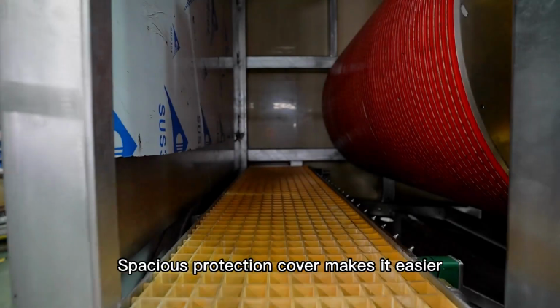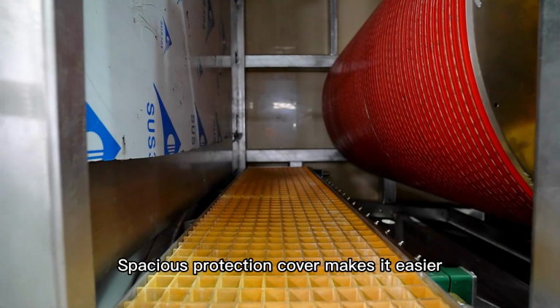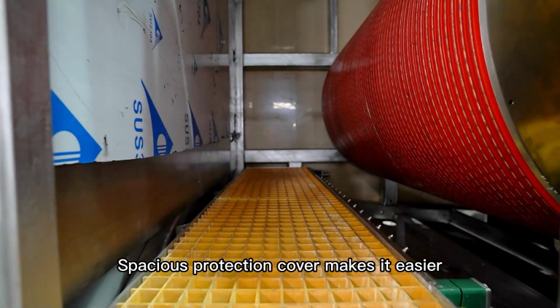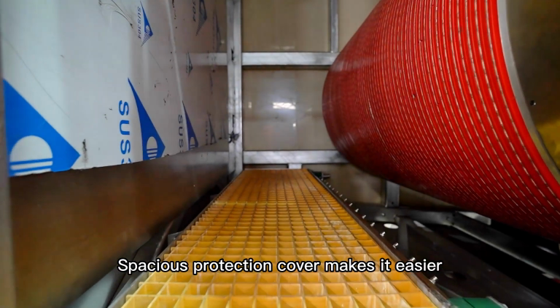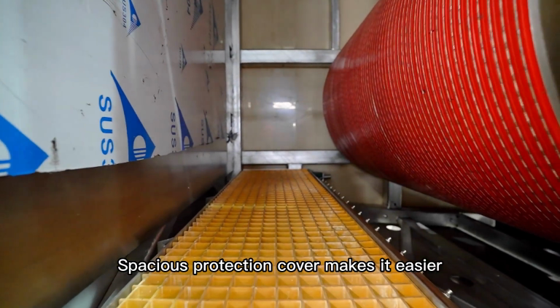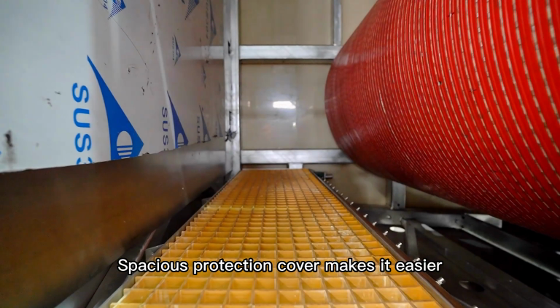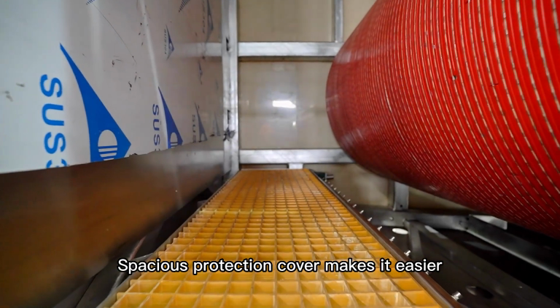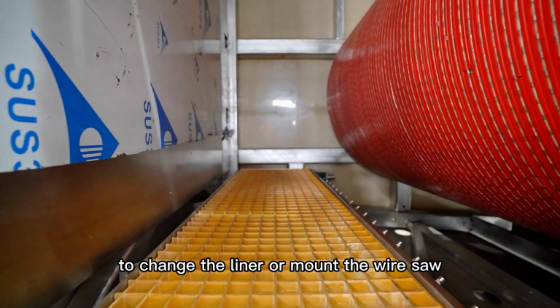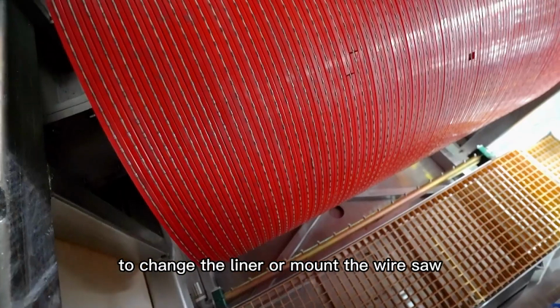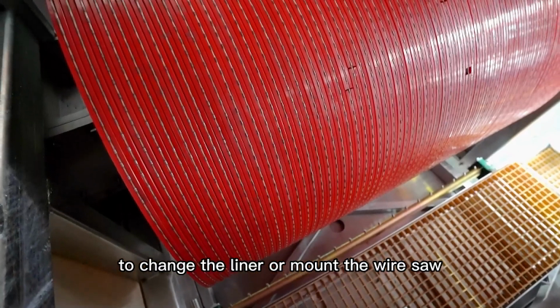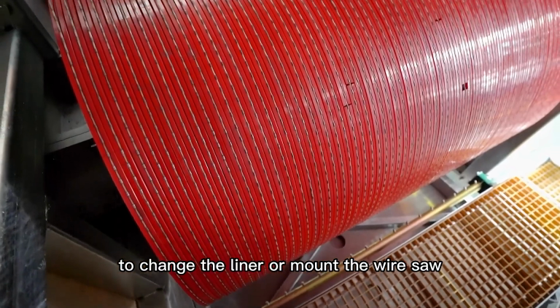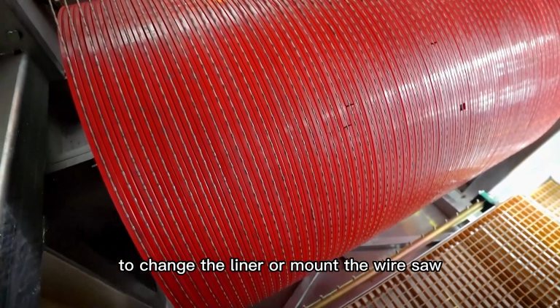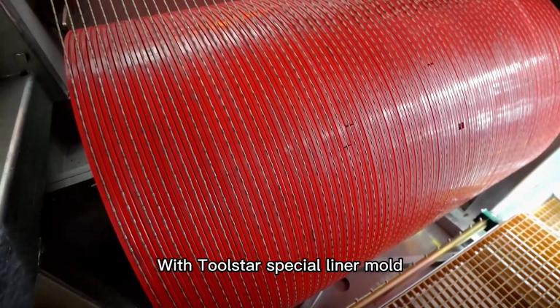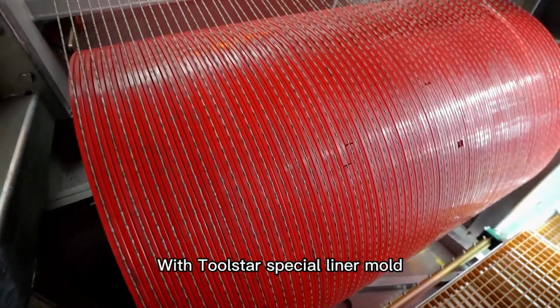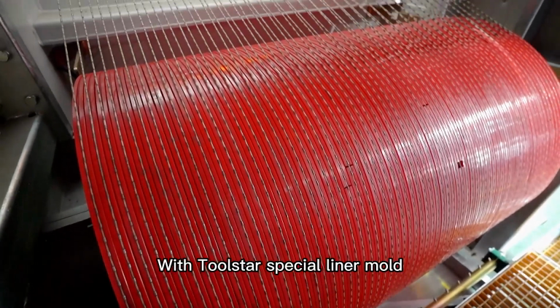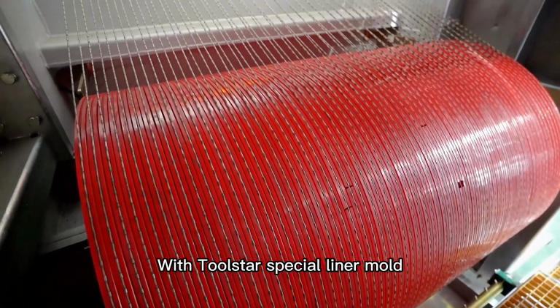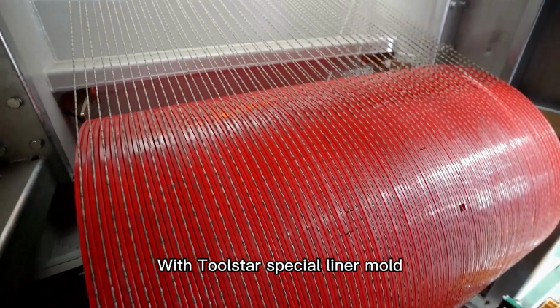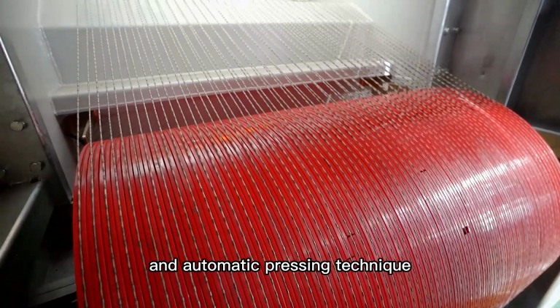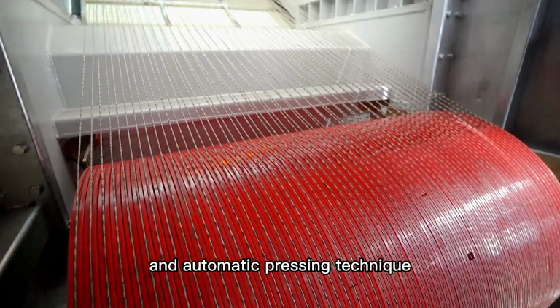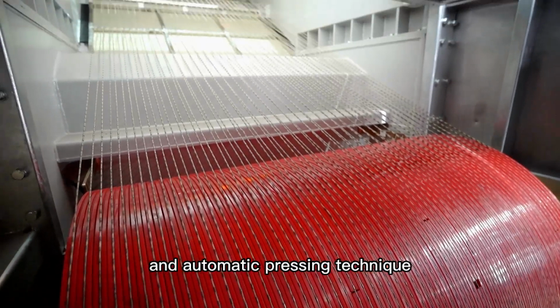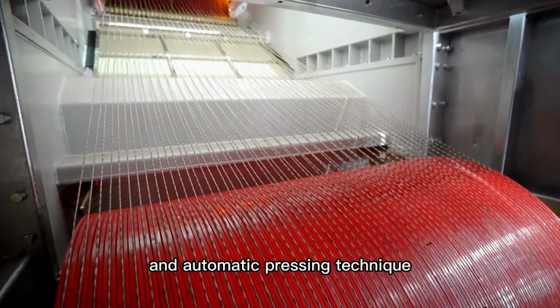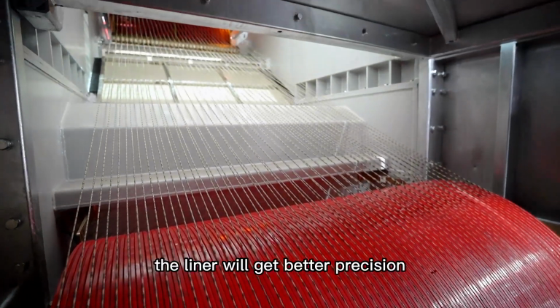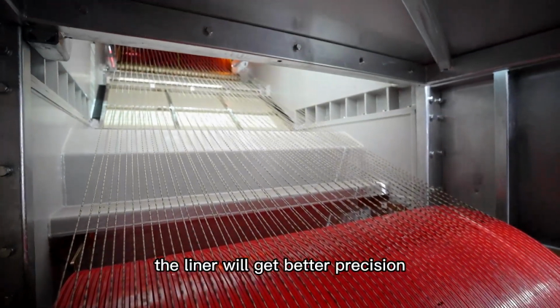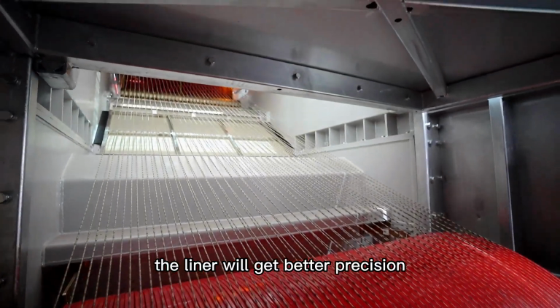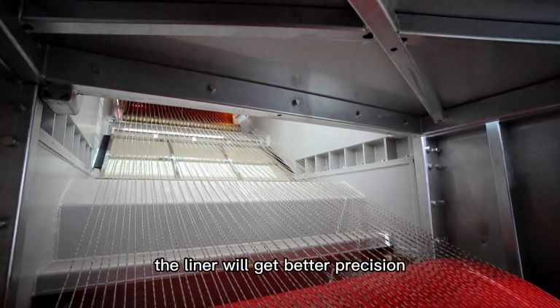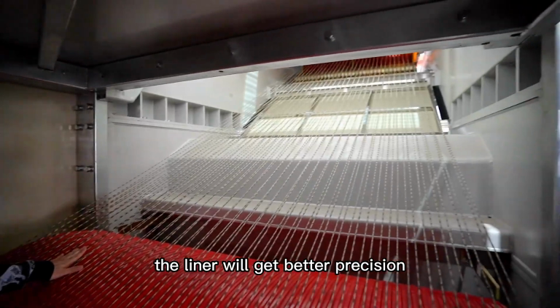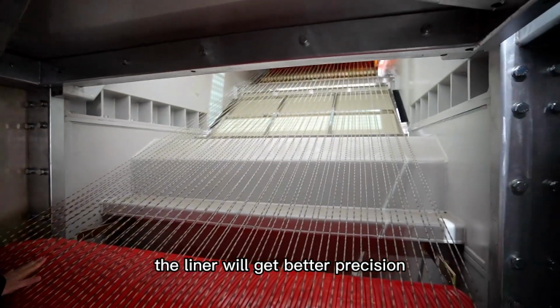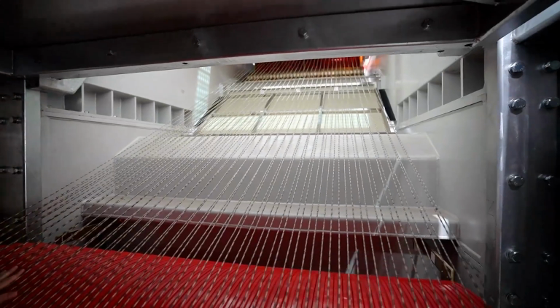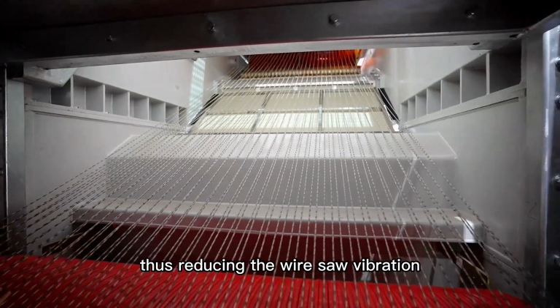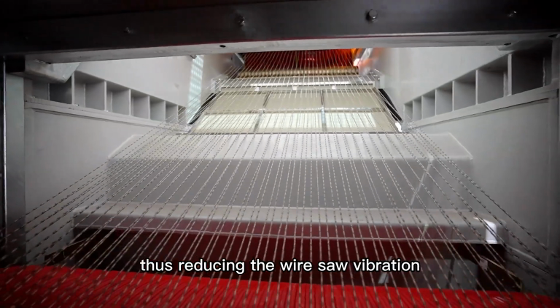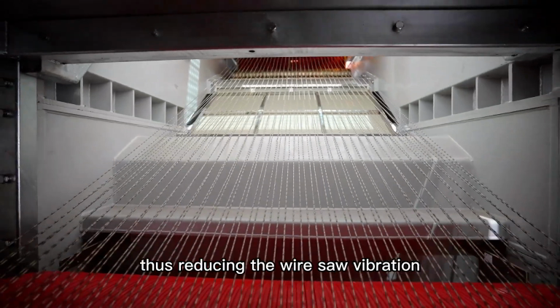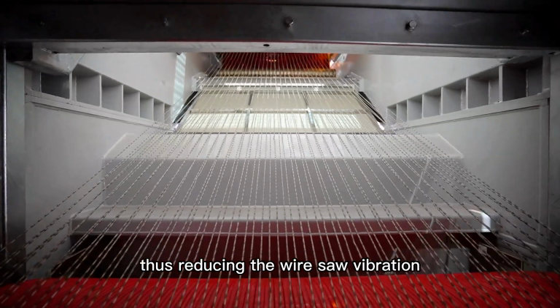A special protection cover makes it easier to change the liner or mount the wires. With 2Star's special liner mode and automatic pressing technique, the liner will achieve better precision, thus reducing wire vibration.